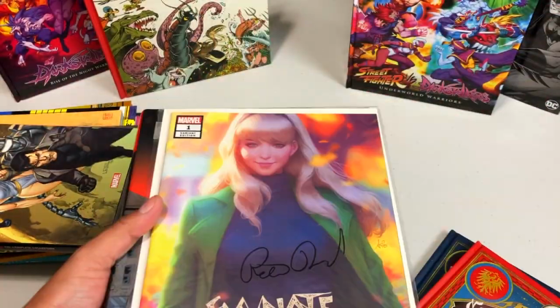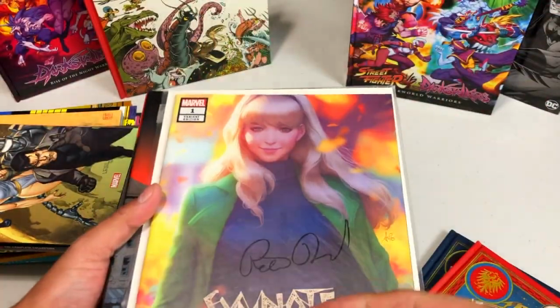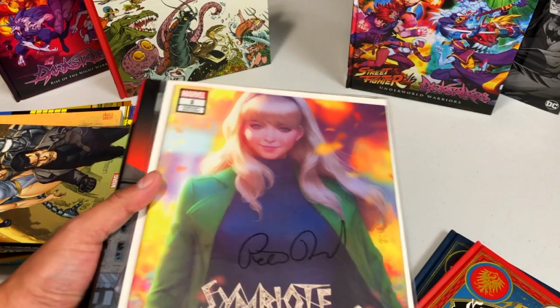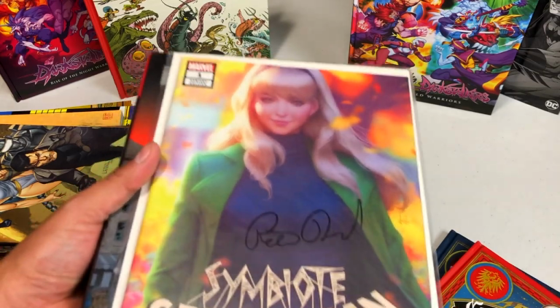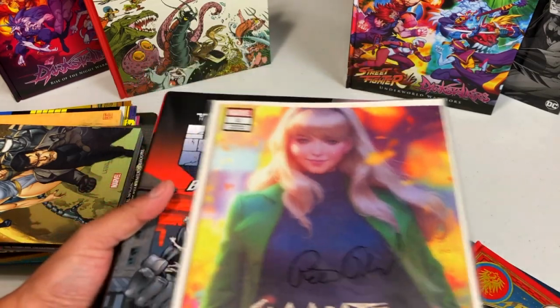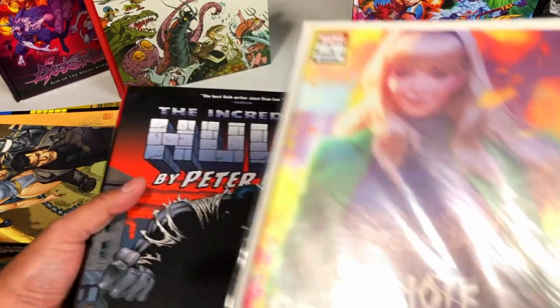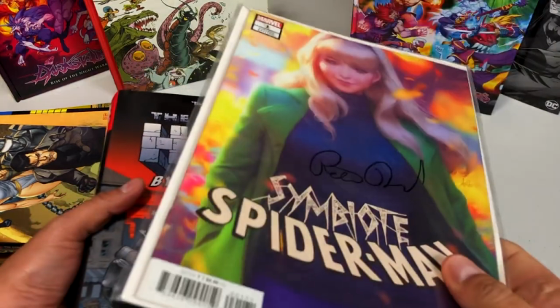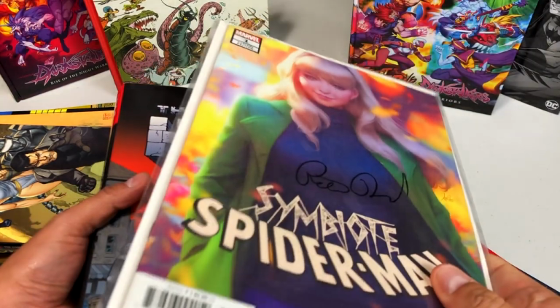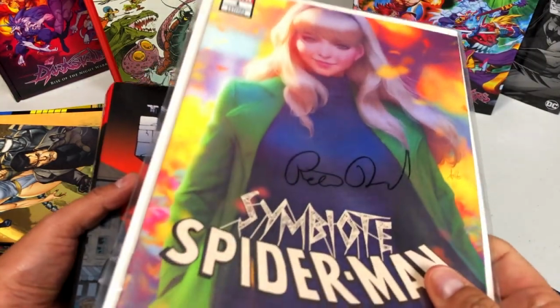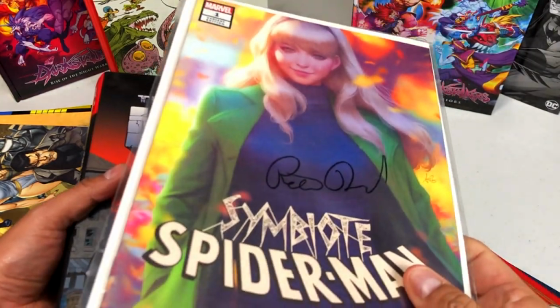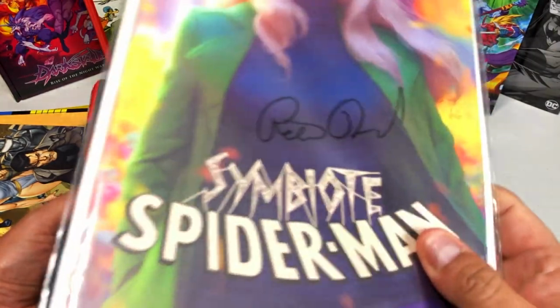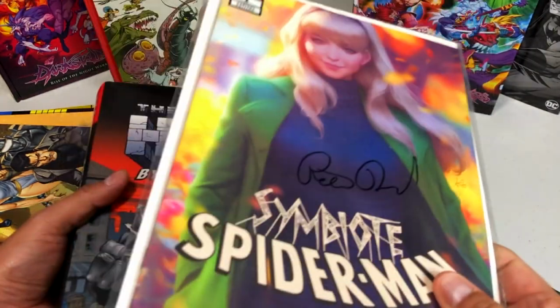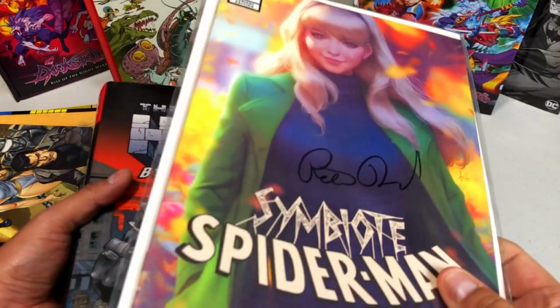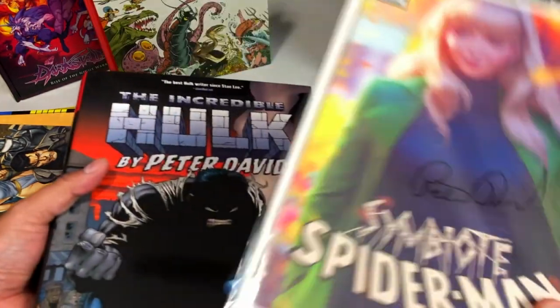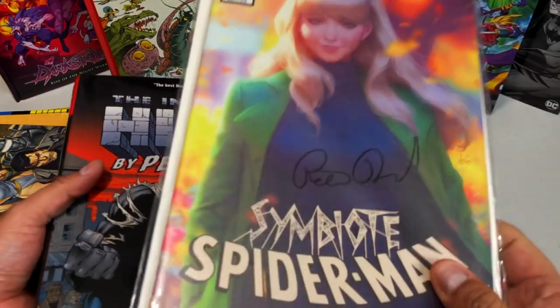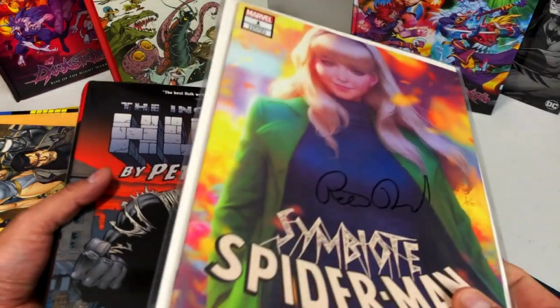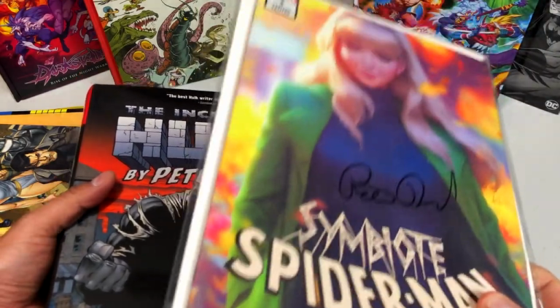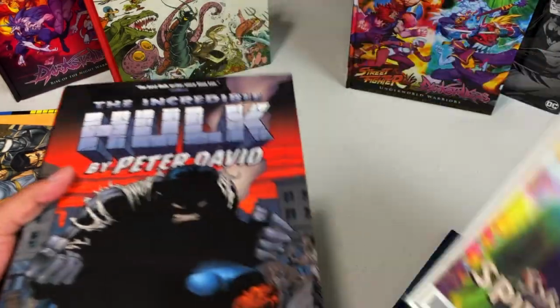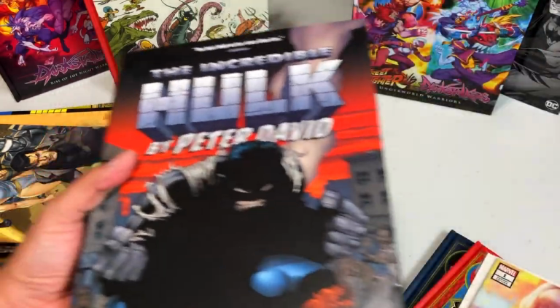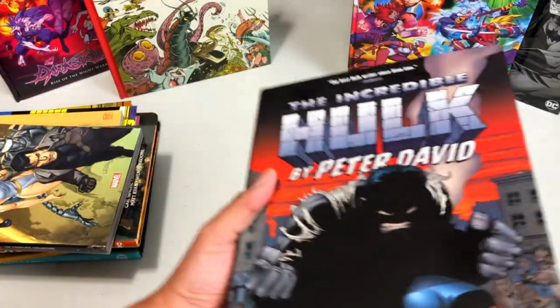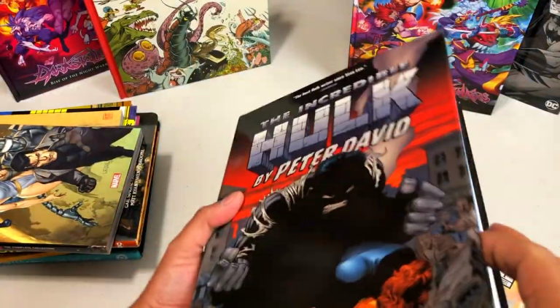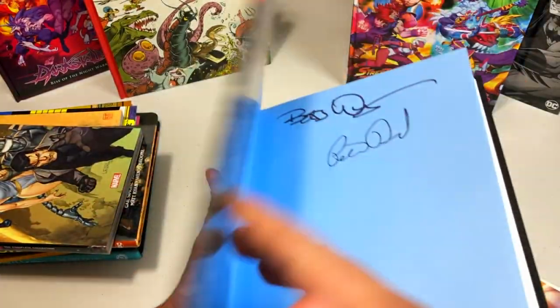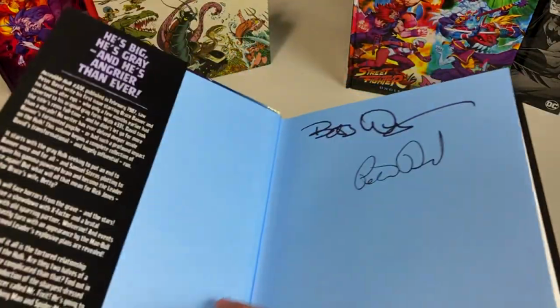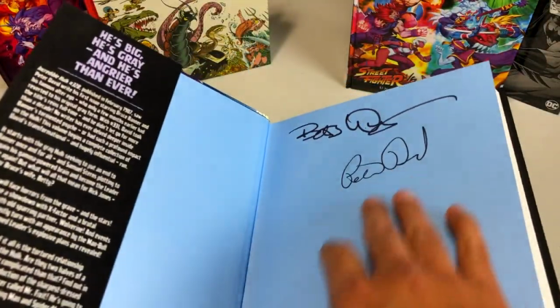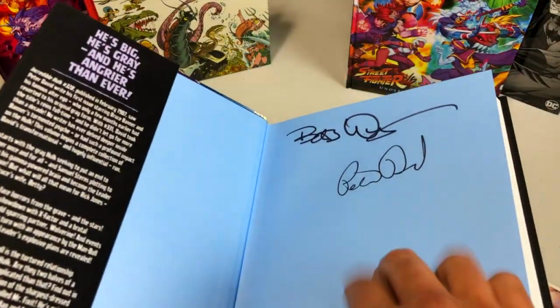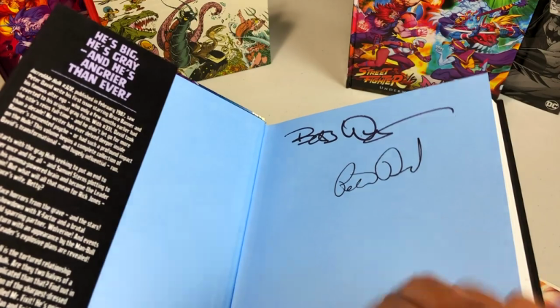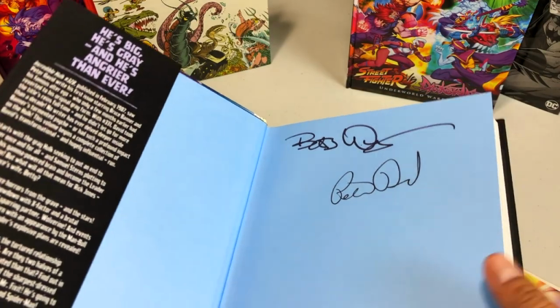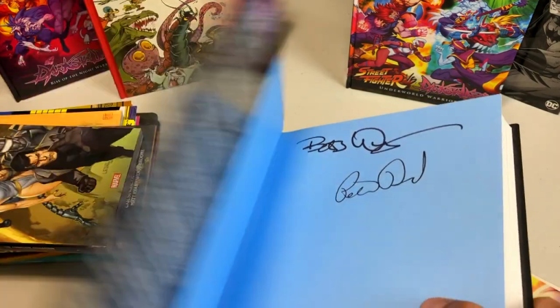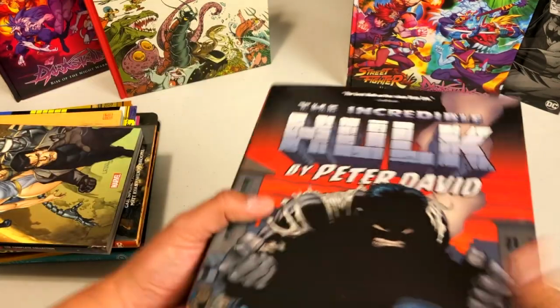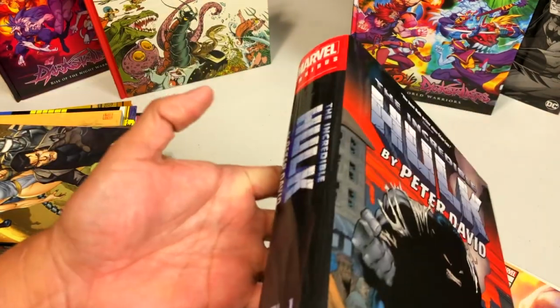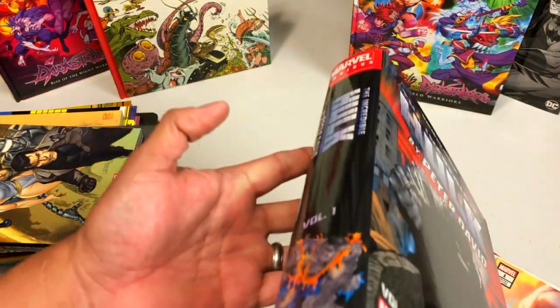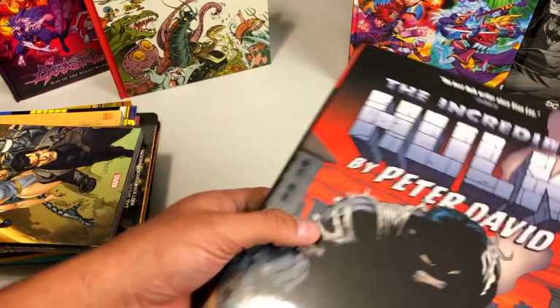Last month I did an interview with Peter David. He was at a small convention, and I got him to sign the Symbiote Spider-Man number one that I bought from him at his booth. Both Bob Wiacek and Peter David signed the Incredible Hulk Omnibus volume one.